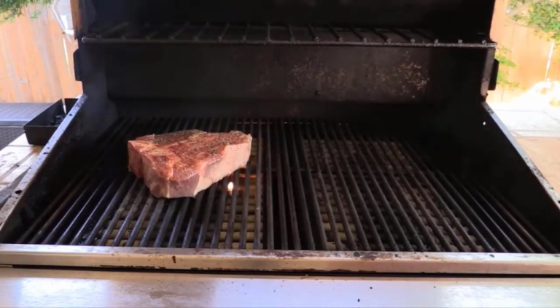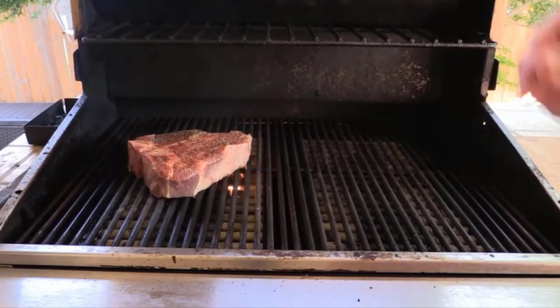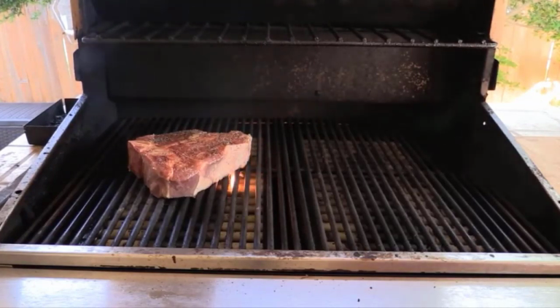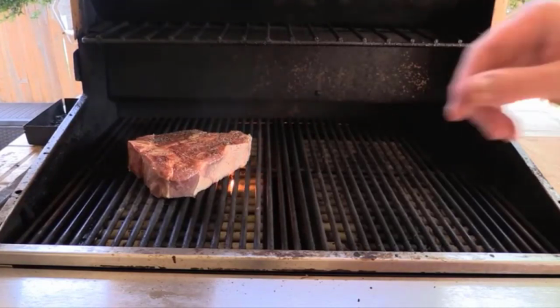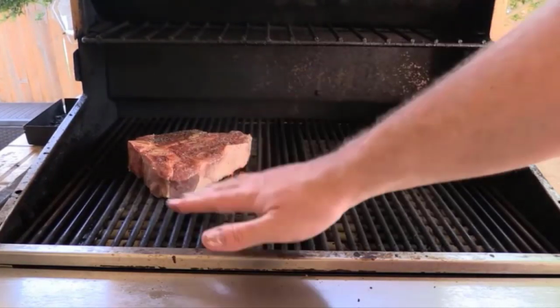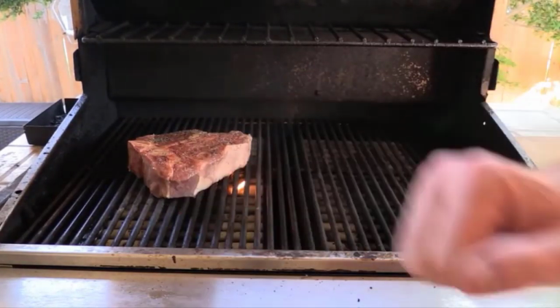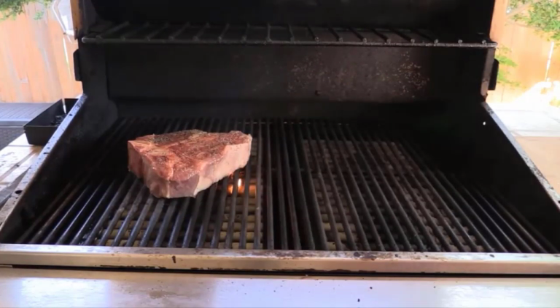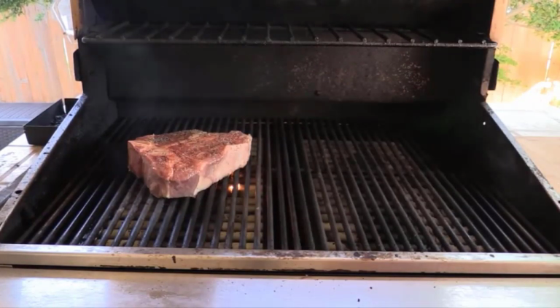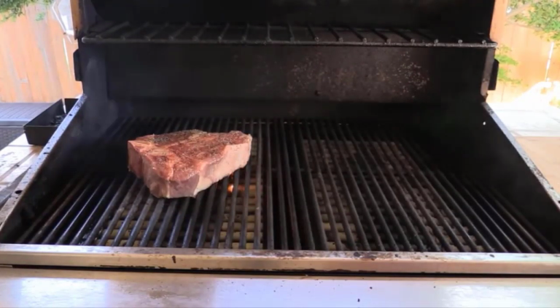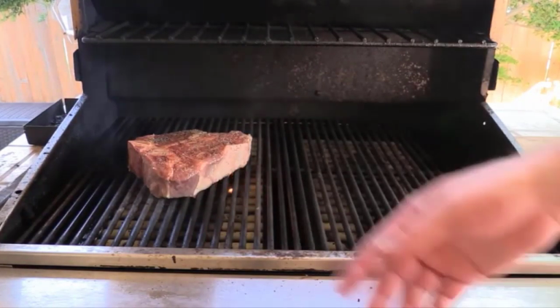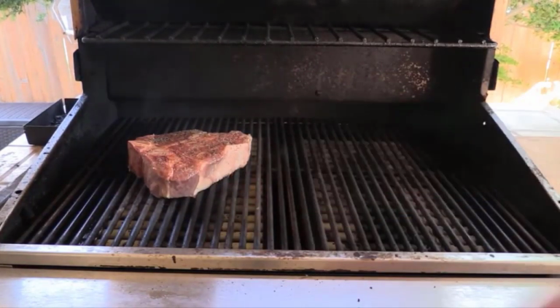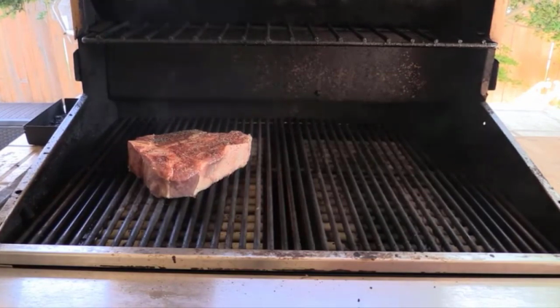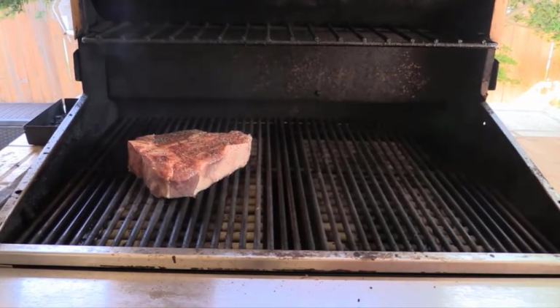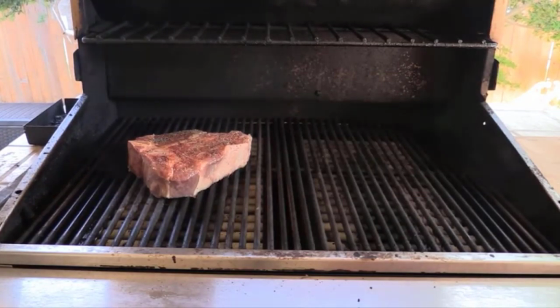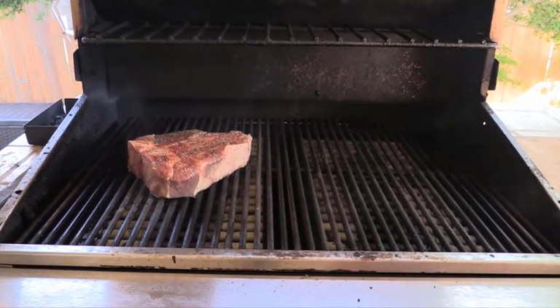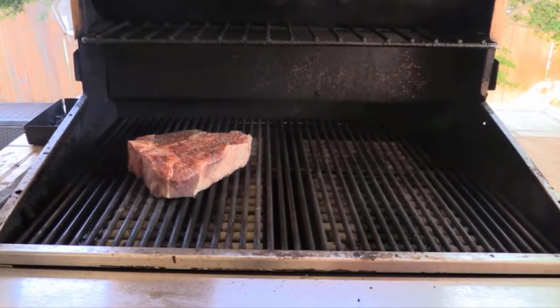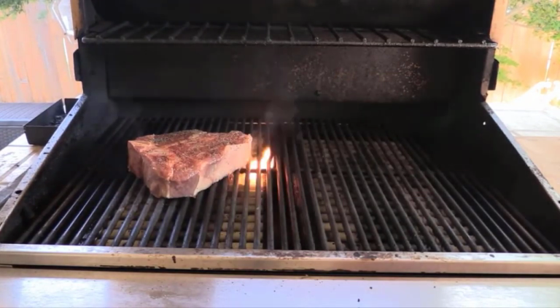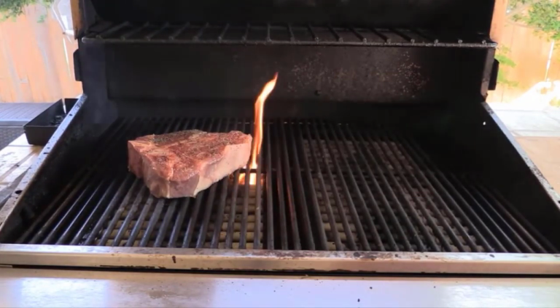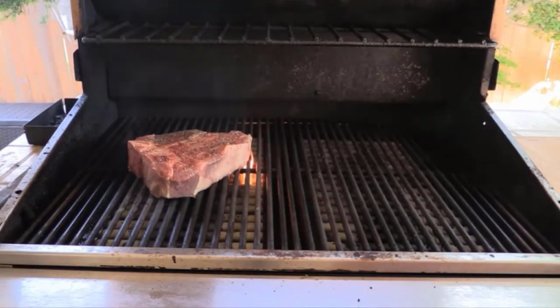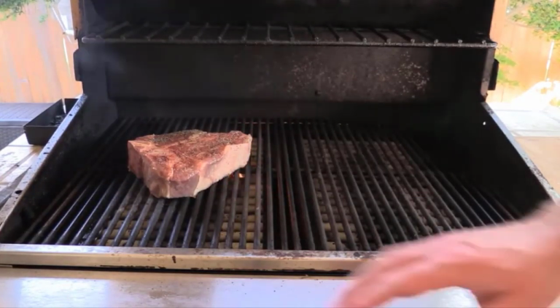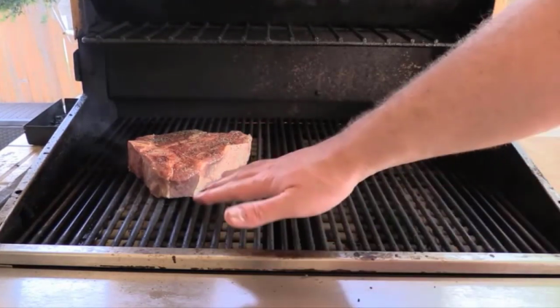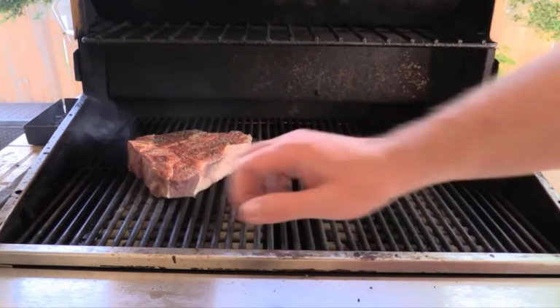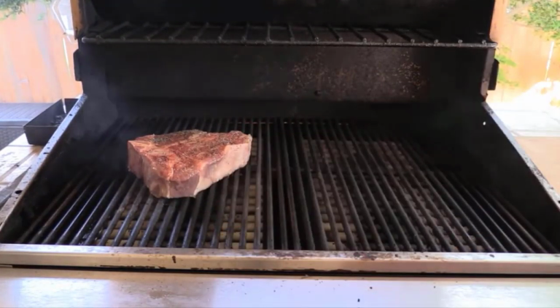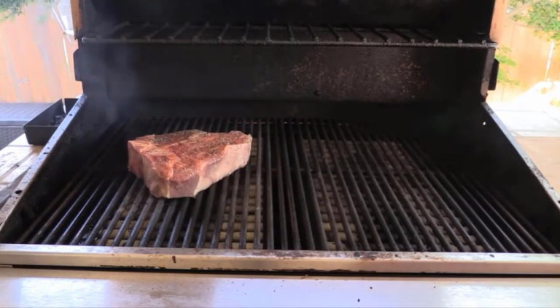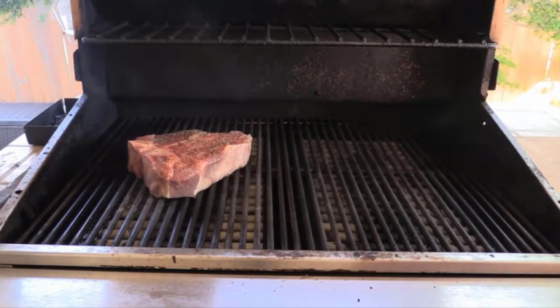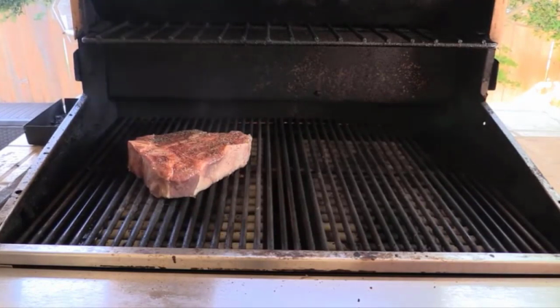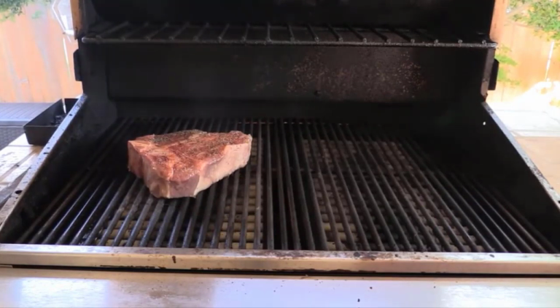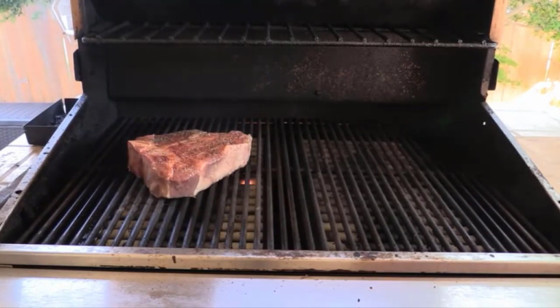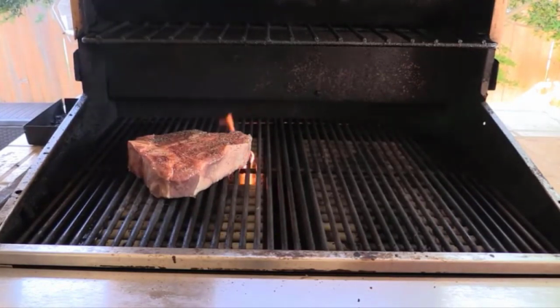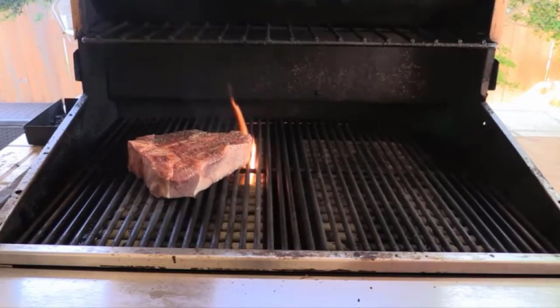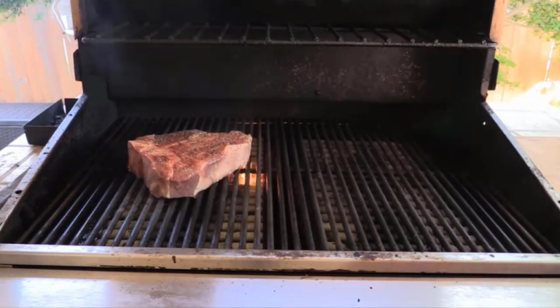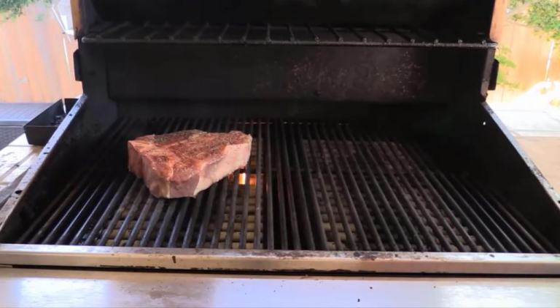I'm going to leave the lid open. I've got this cranked up as high as I can, so we're probably pushing 900 to 1,000 degrees on the temperature off of this DCS grill. We're just going to let this go for a few minutes.